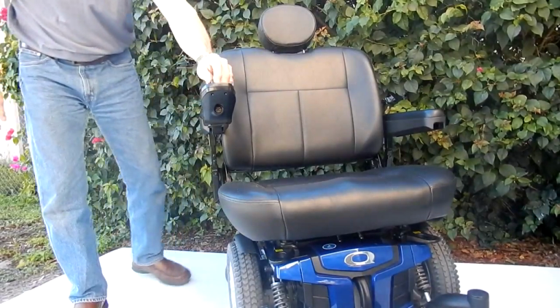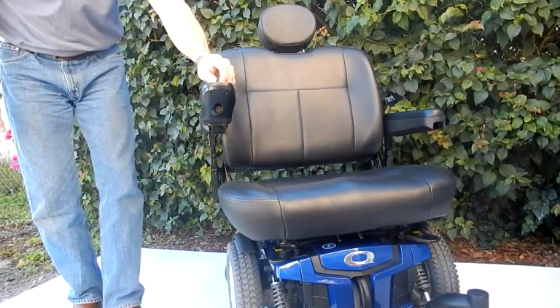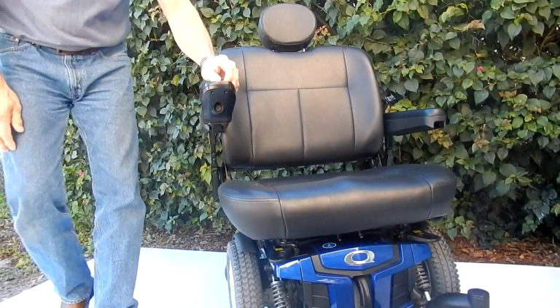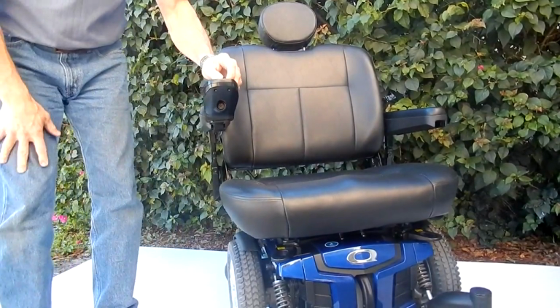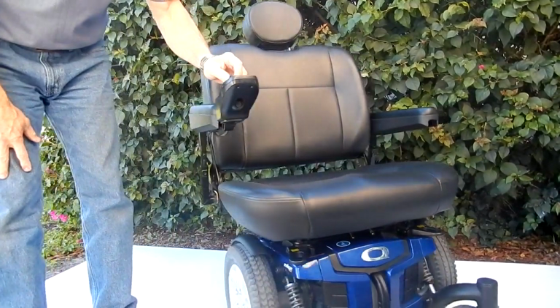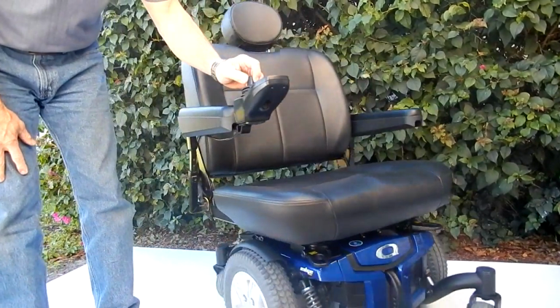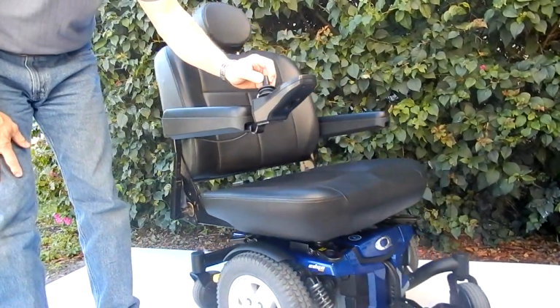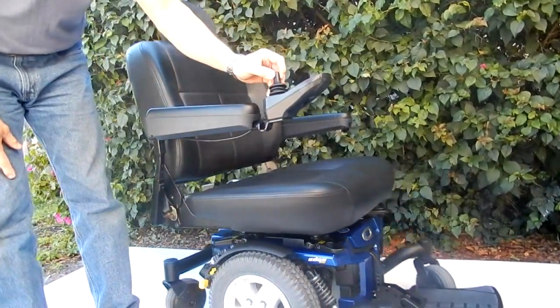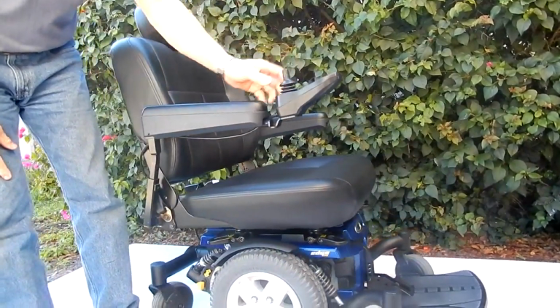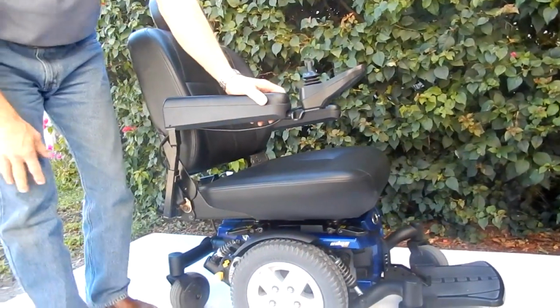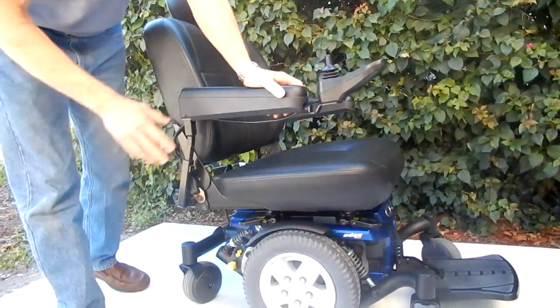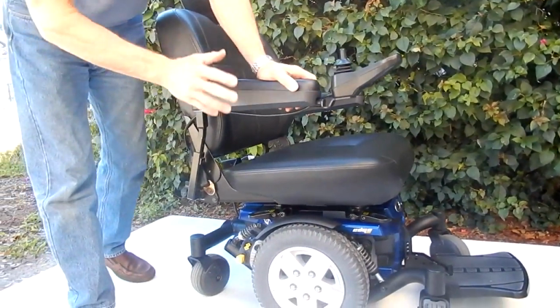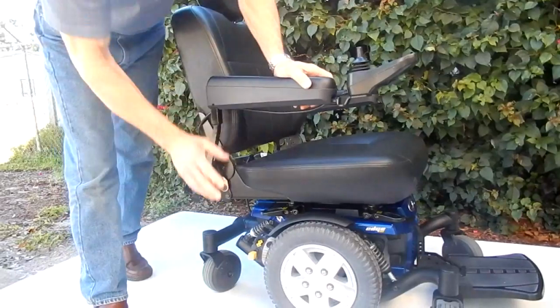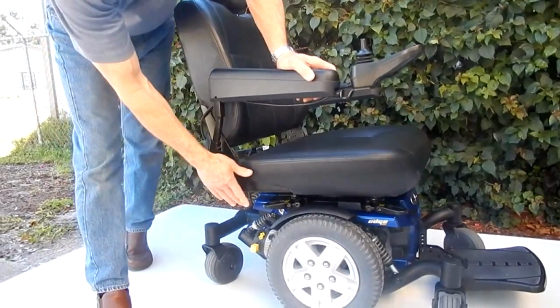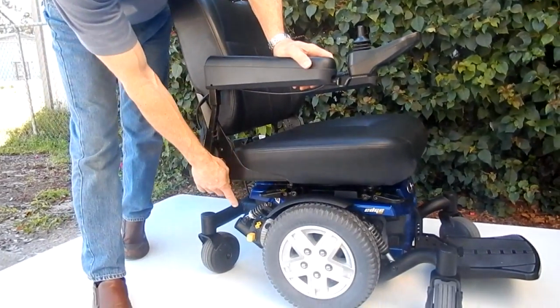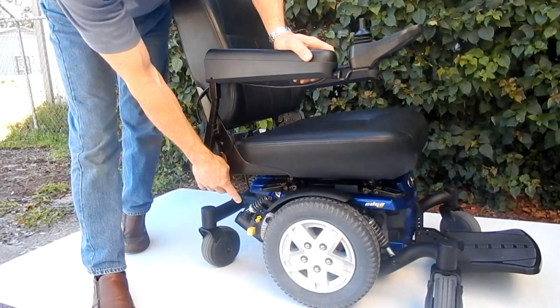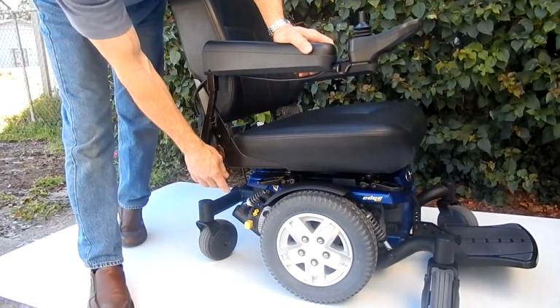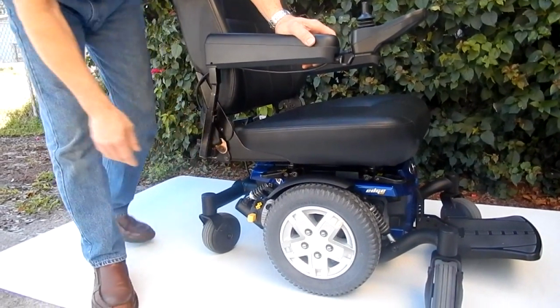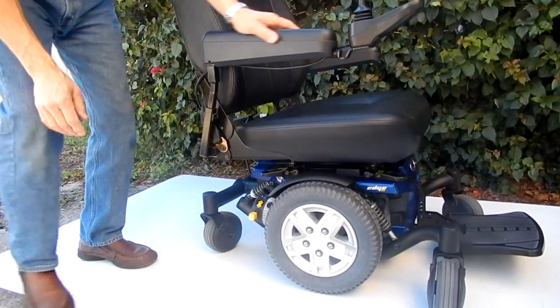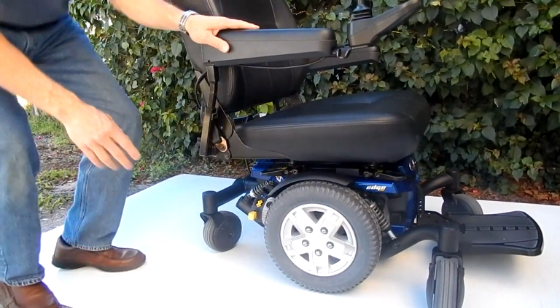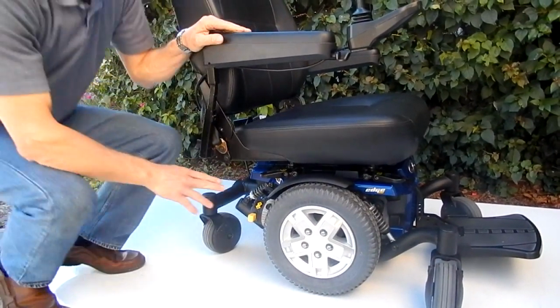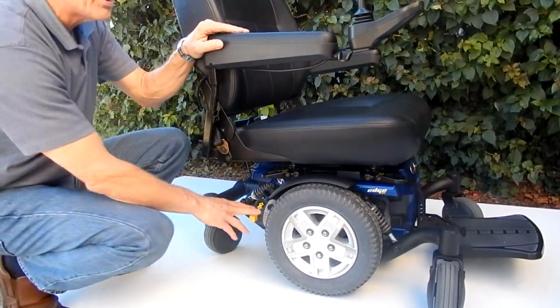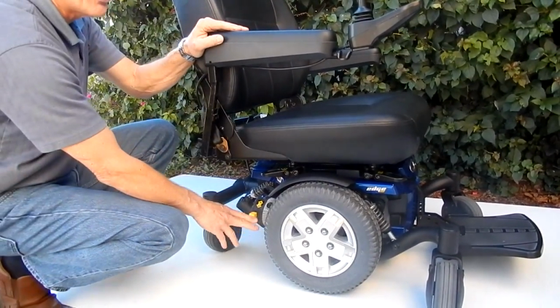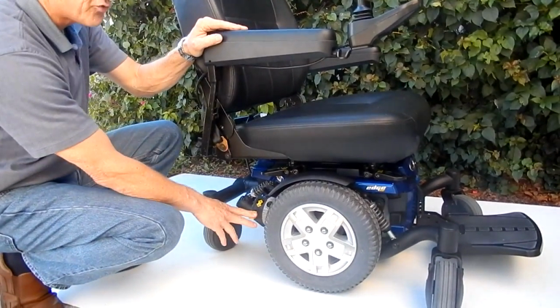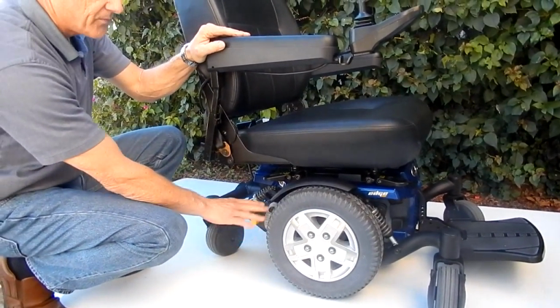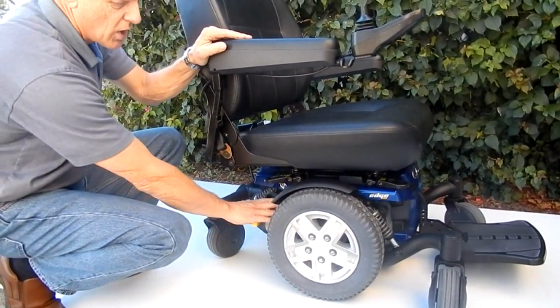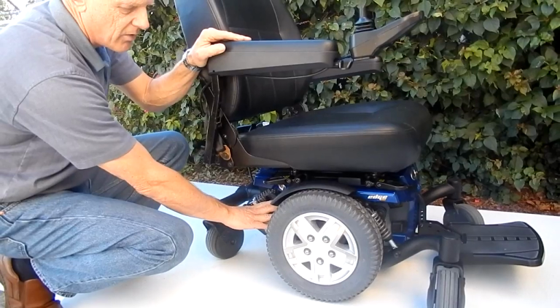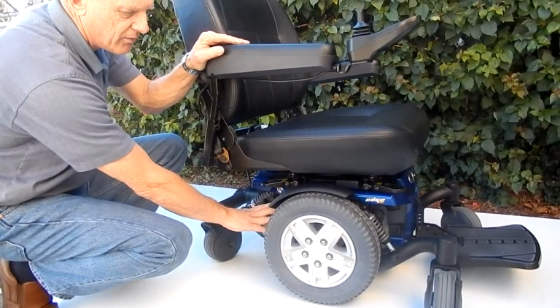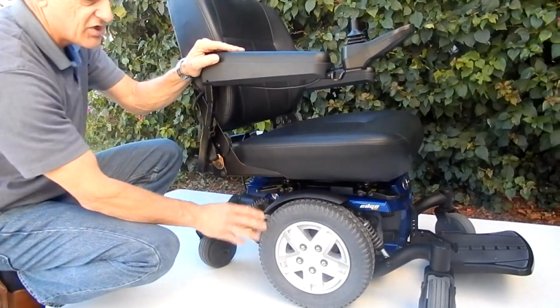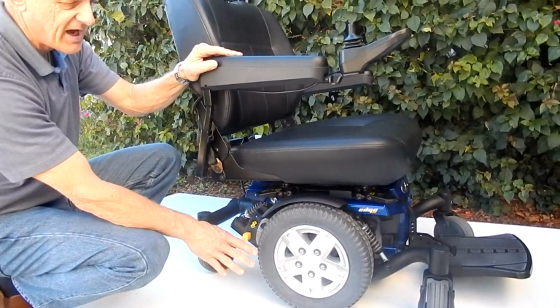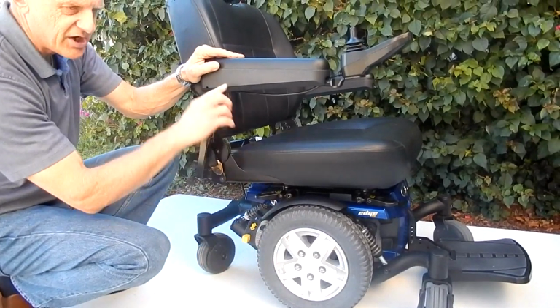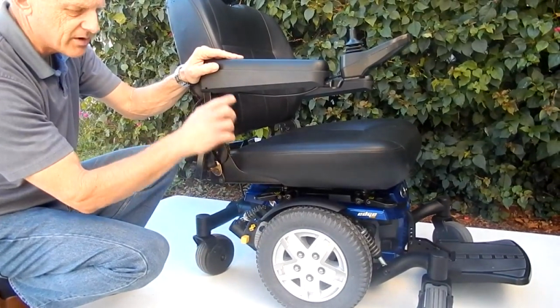This chair has a 450-pound weight capability. So this is a powerful chair with HD motors. If you need to put this chair in neutral, you have a motor on each side for each wheel.